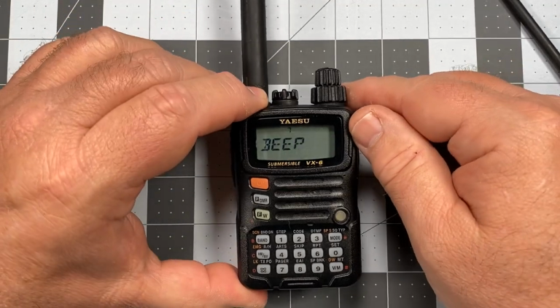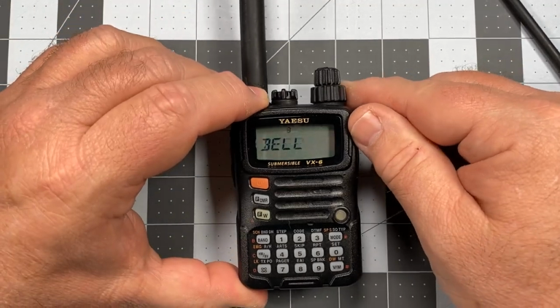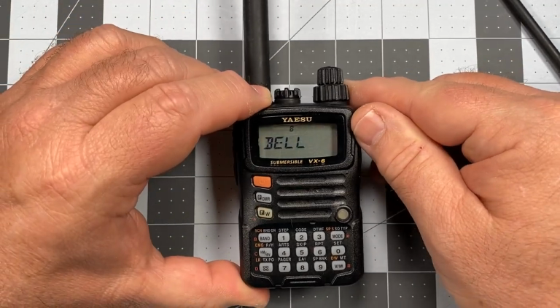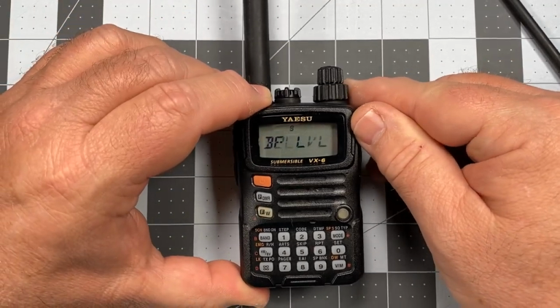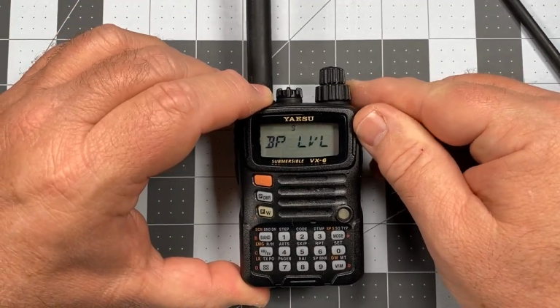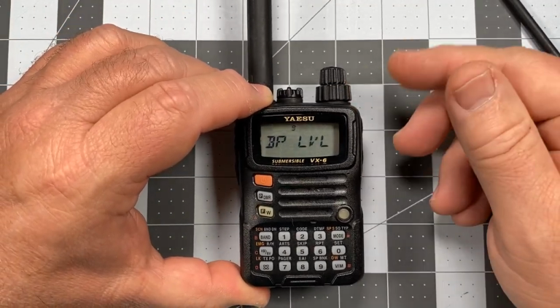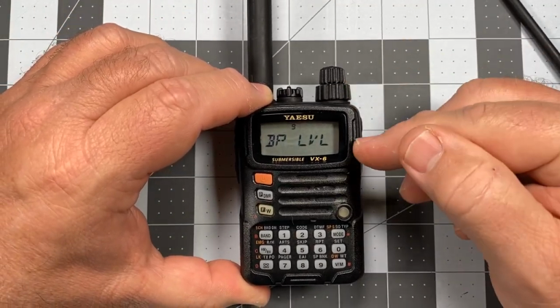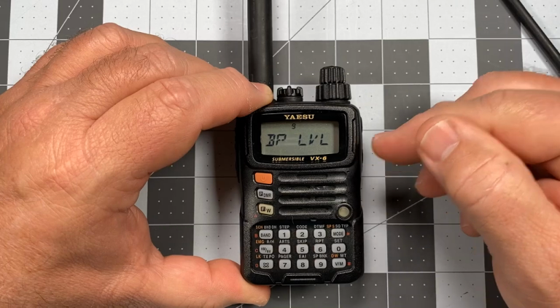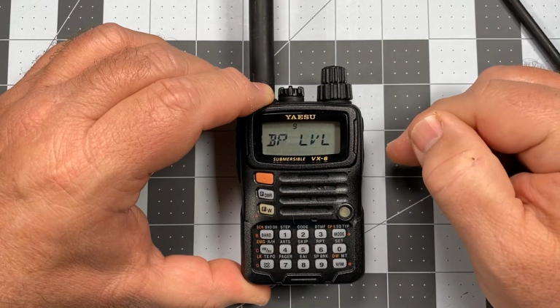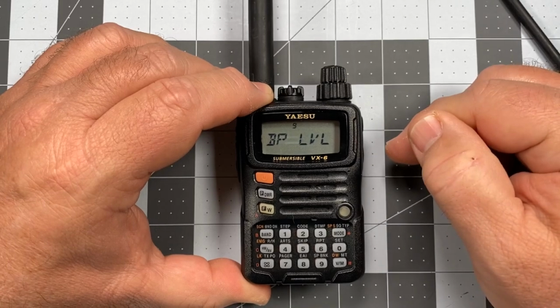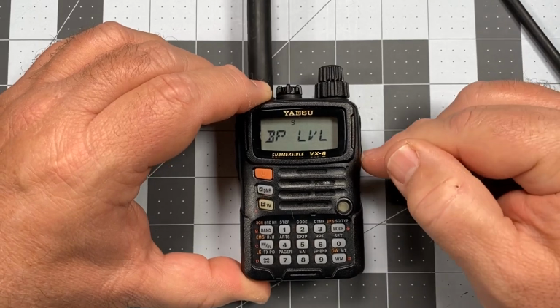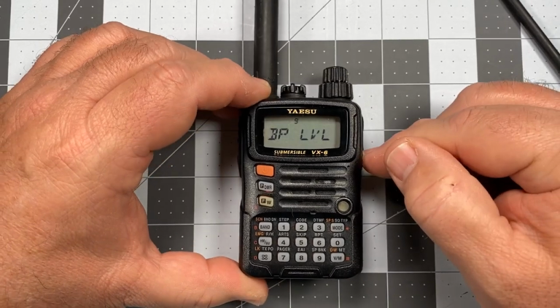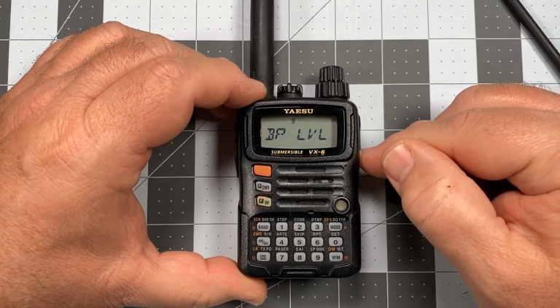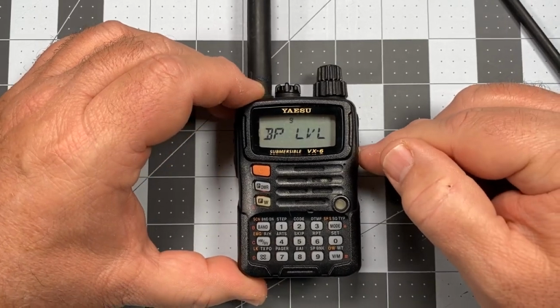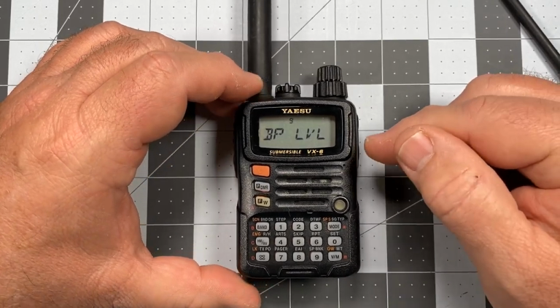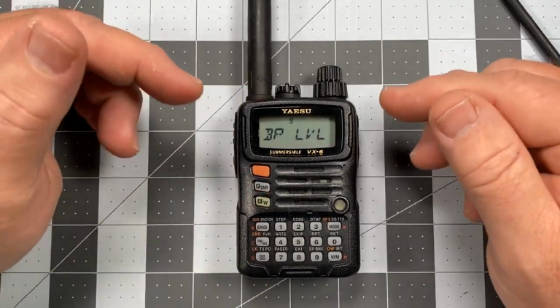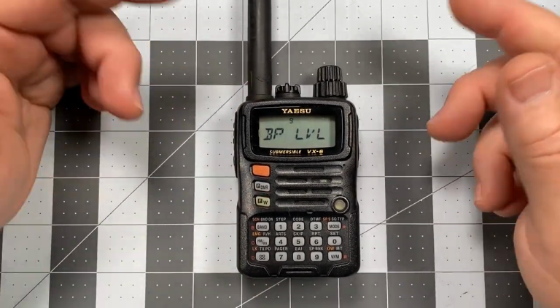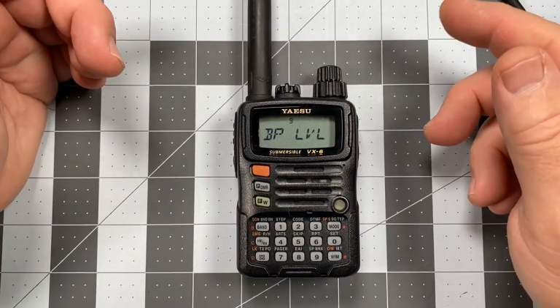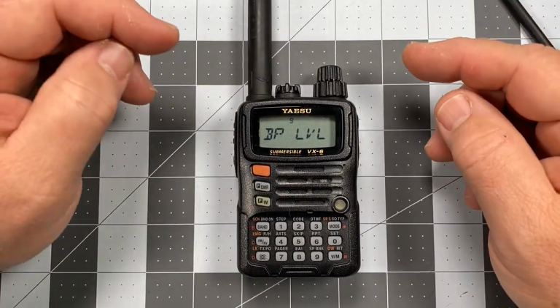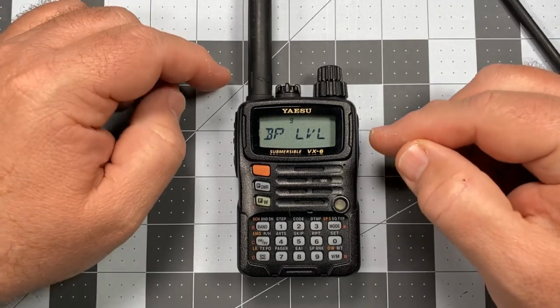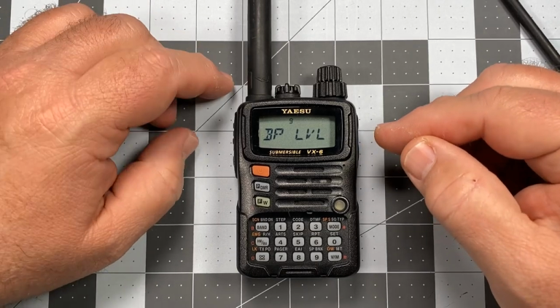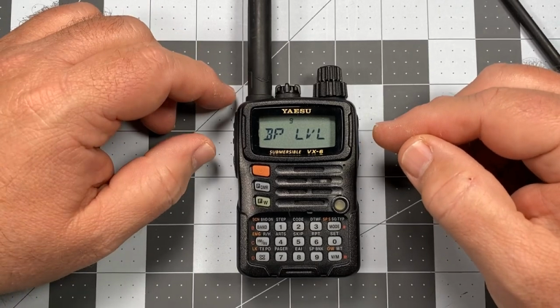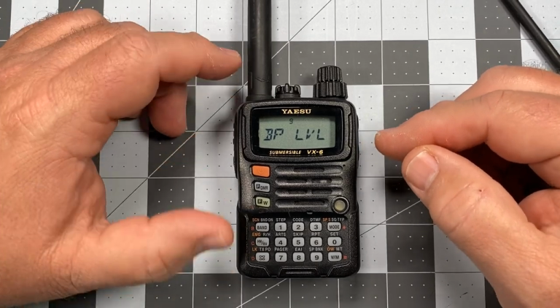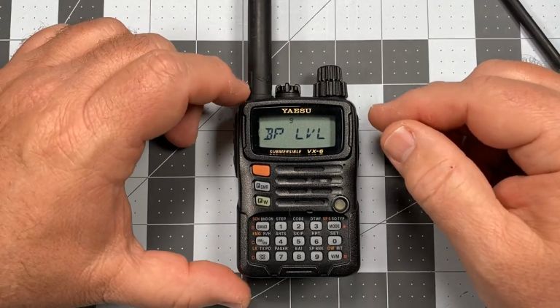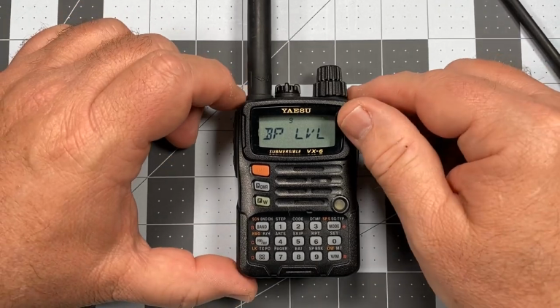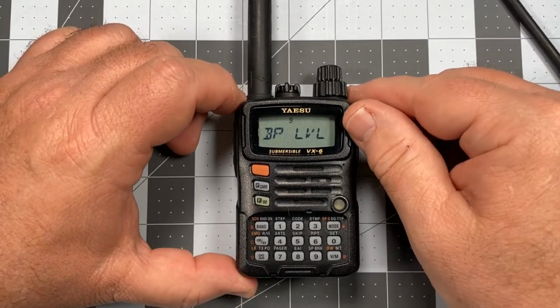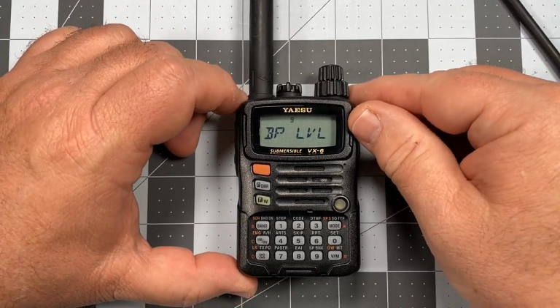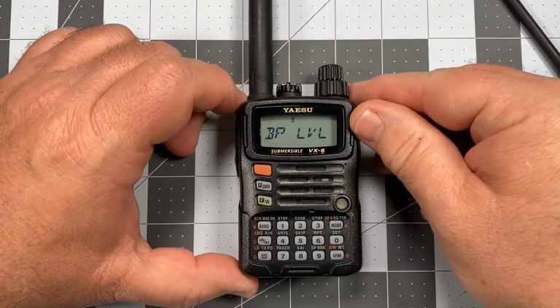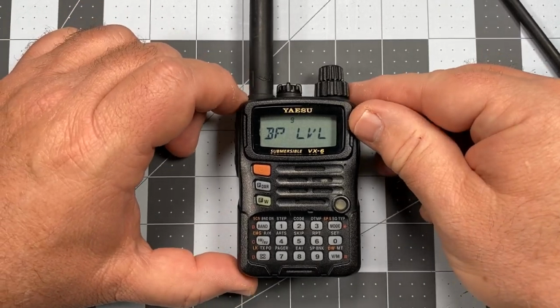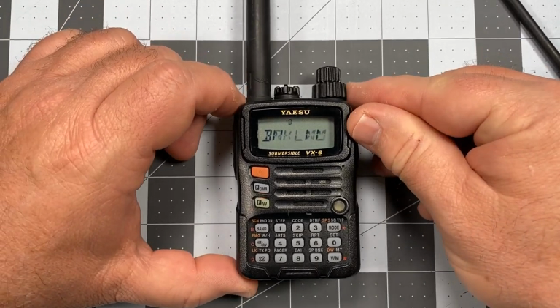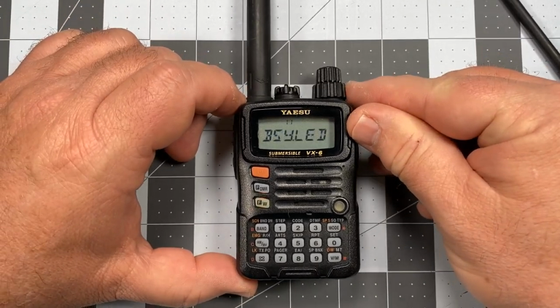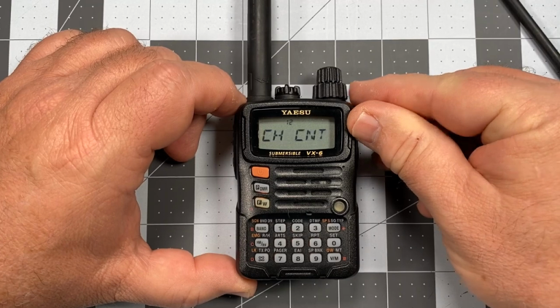If you wanted to leave the beep on and turn up the level, you could go to section nine and turn it up all the way to nine — it comes set at five from the factory. But in this case, what I want to do next is make an adjustment to the lamp.